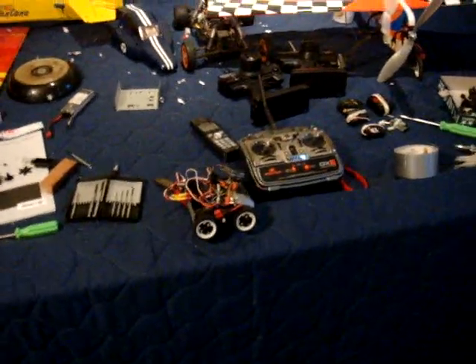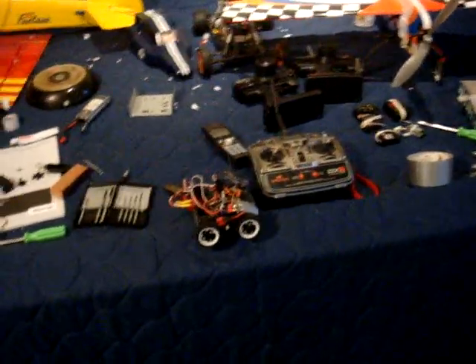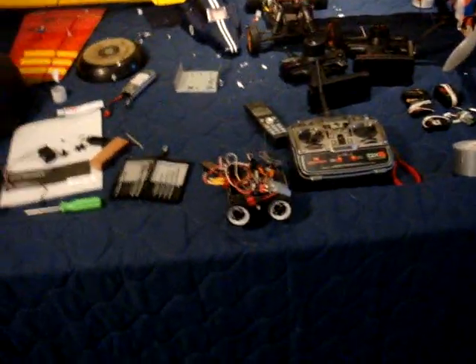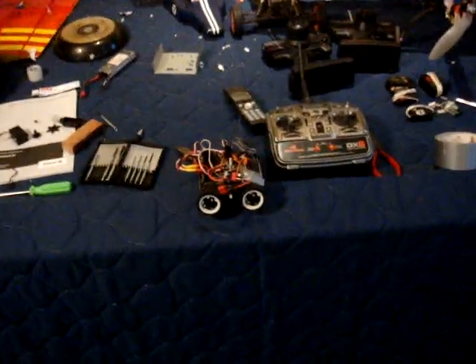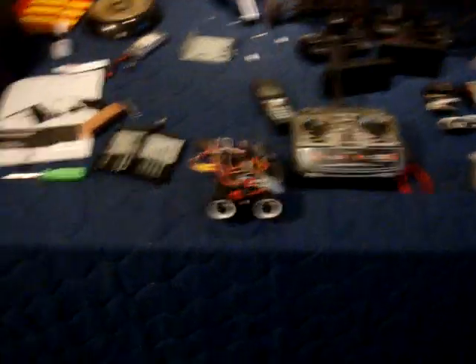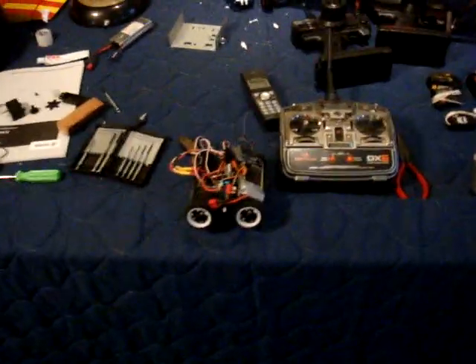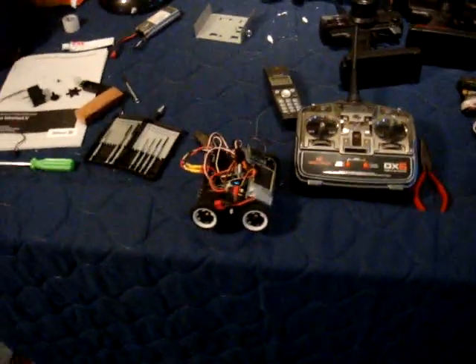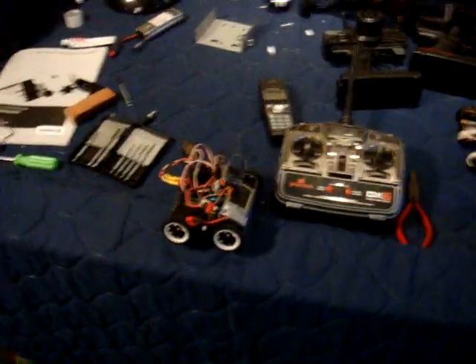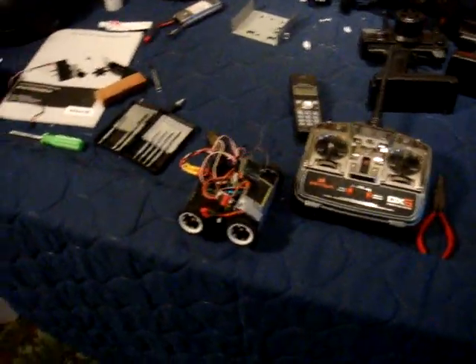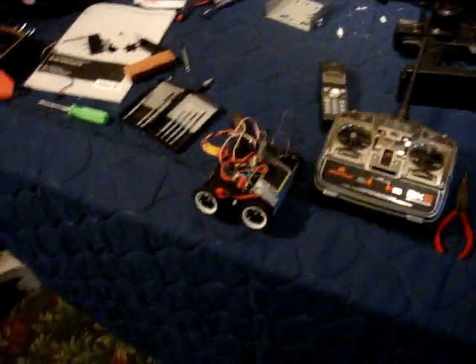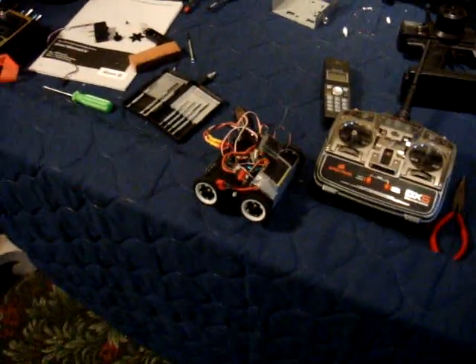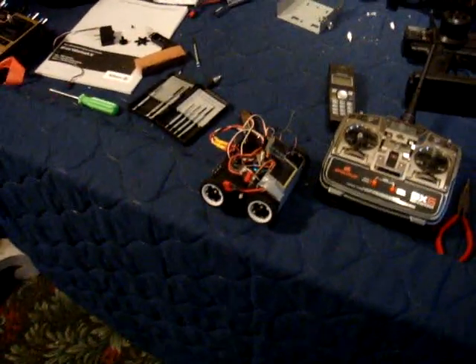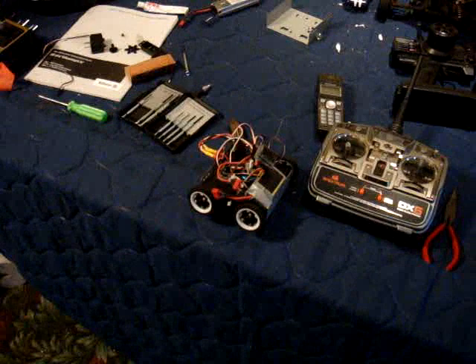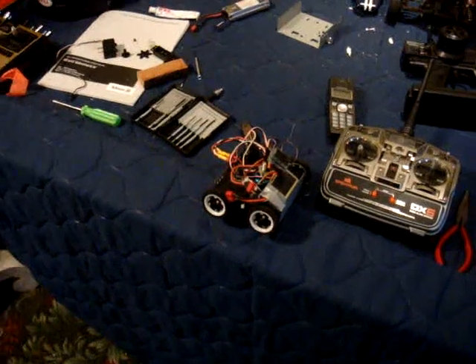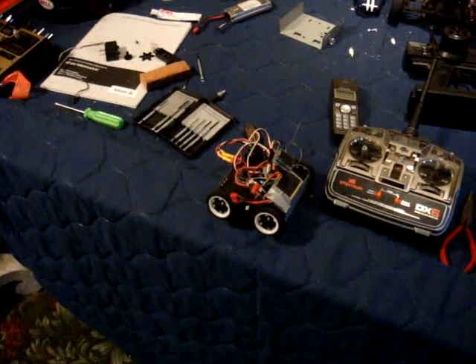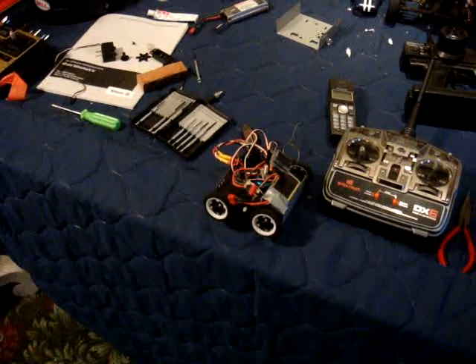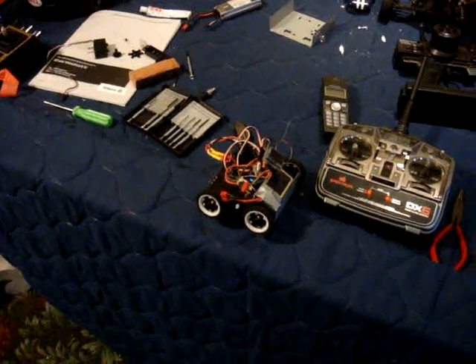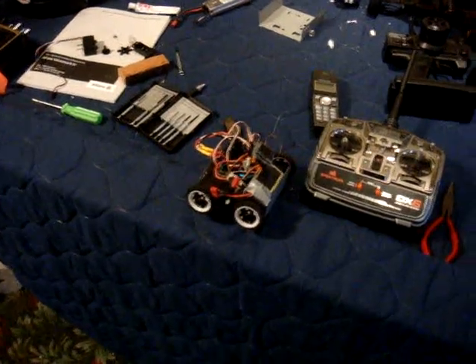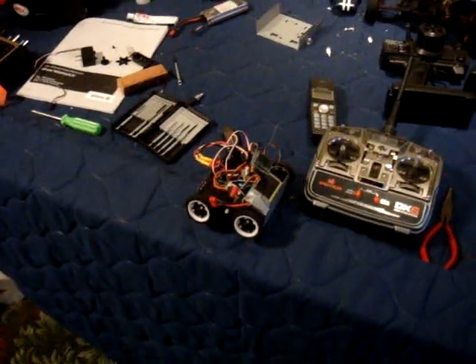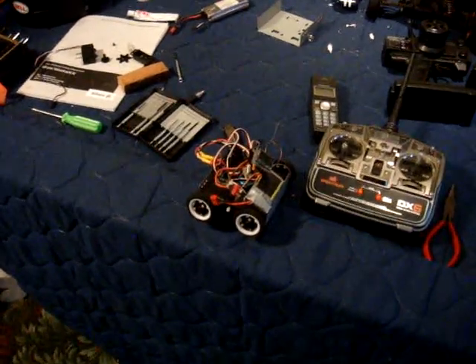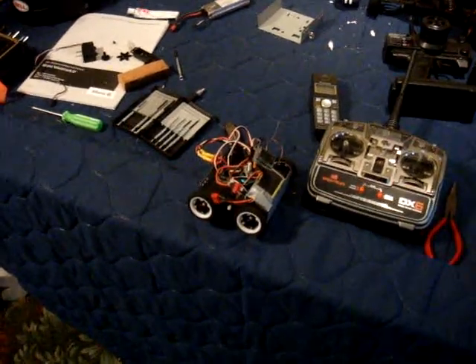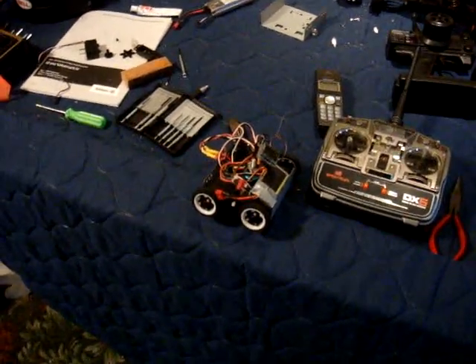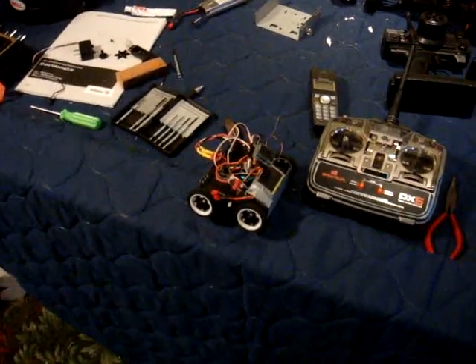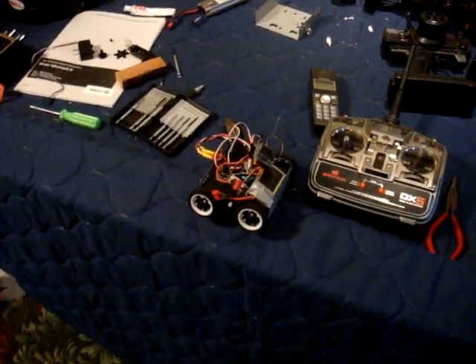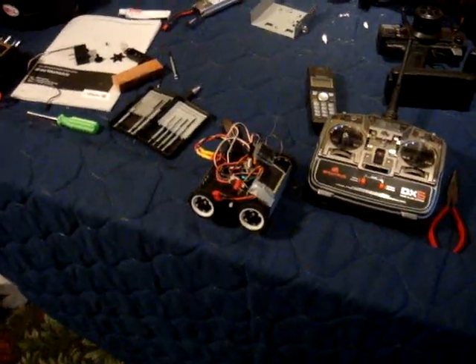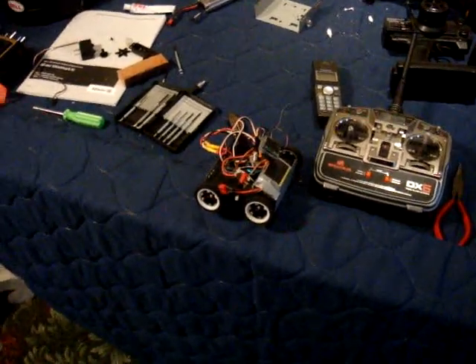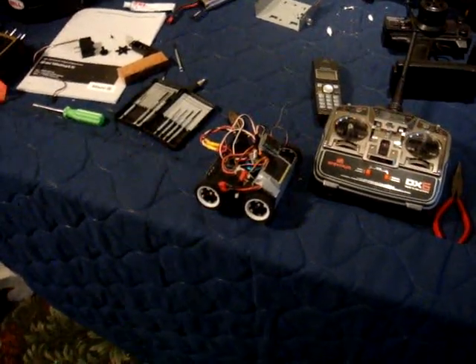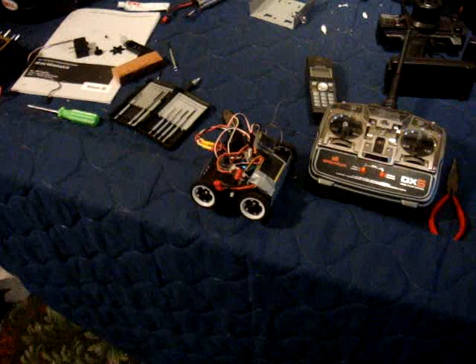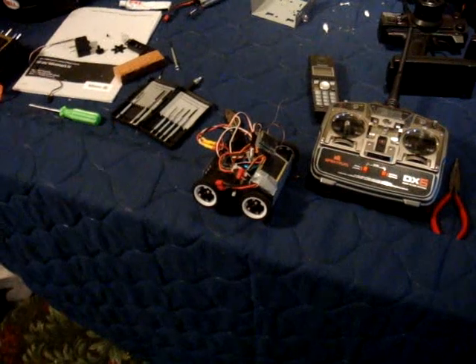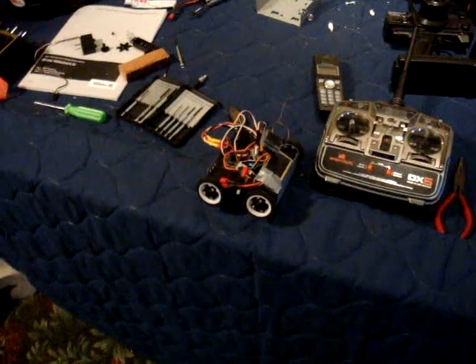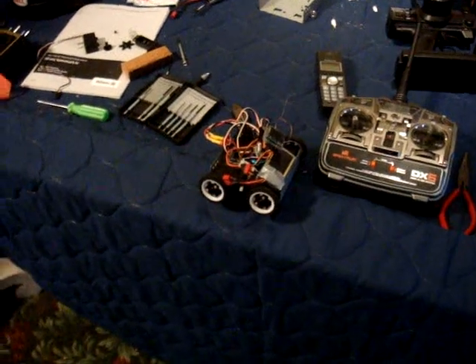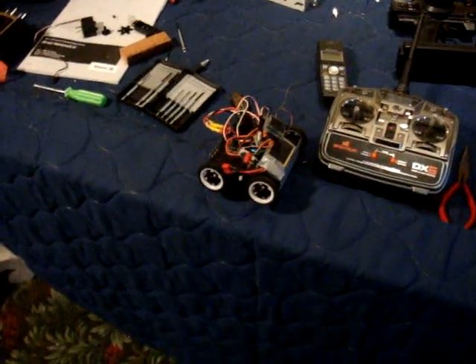I've been getting a lot of messages on my account. People are asking me: is it possible to make a four-wheel drive version of the robot that I've put on there?